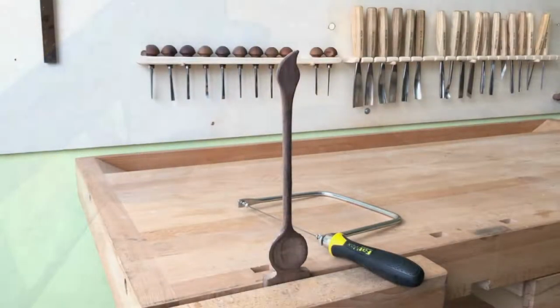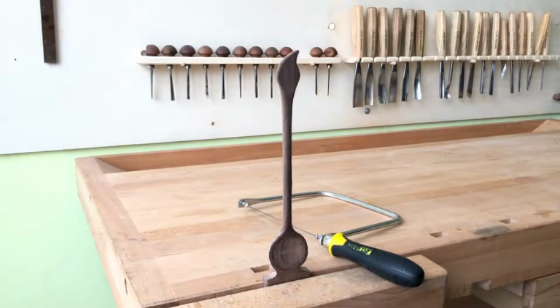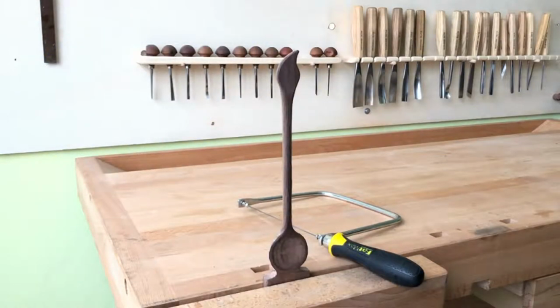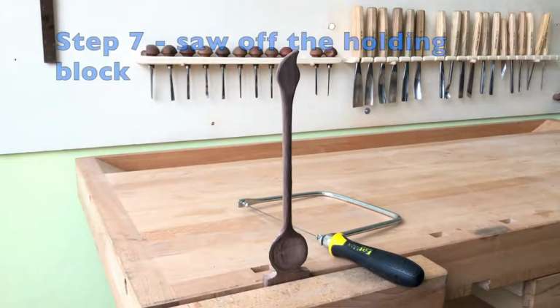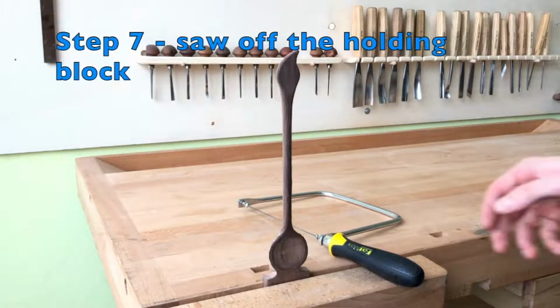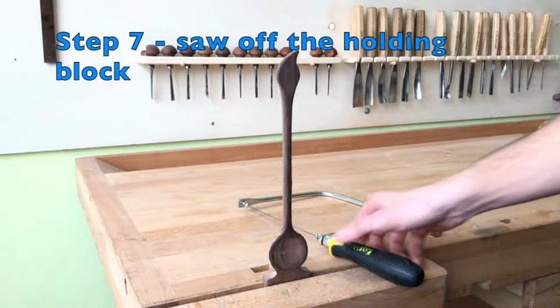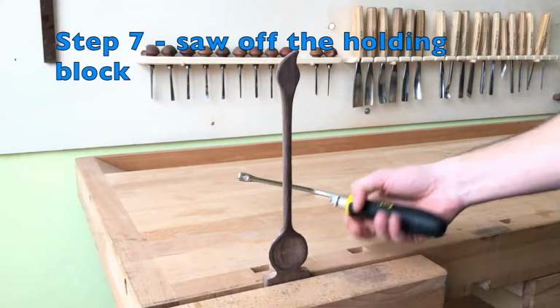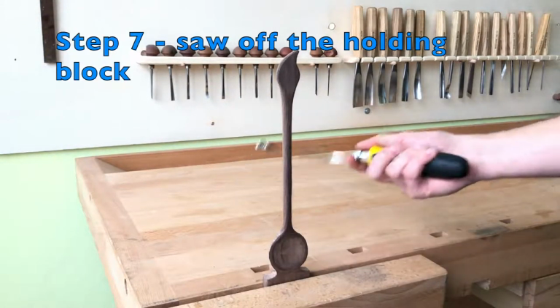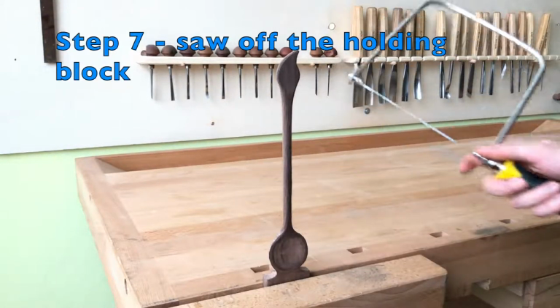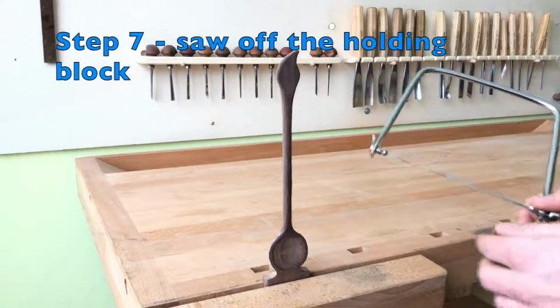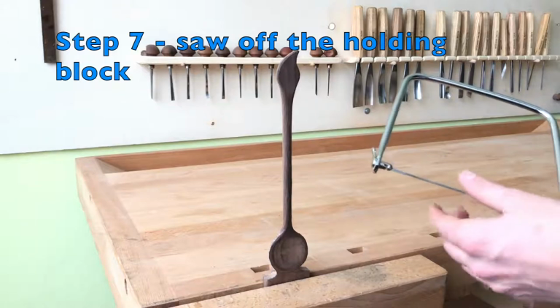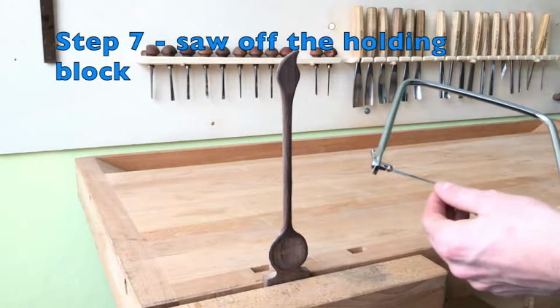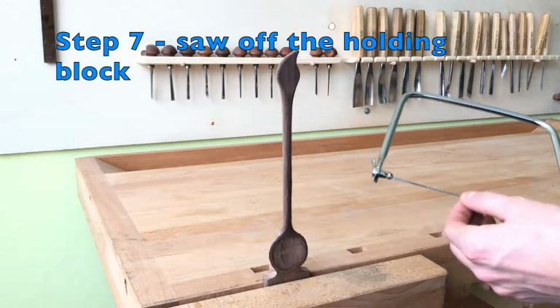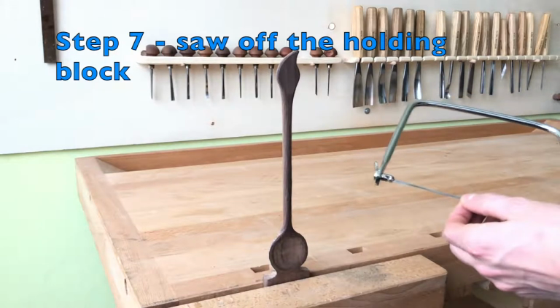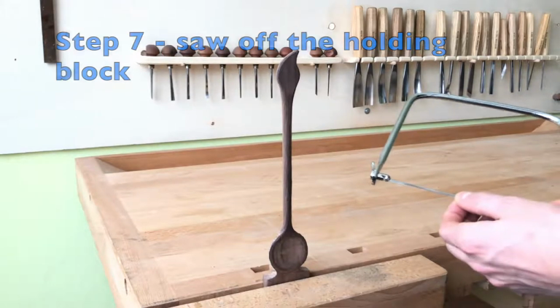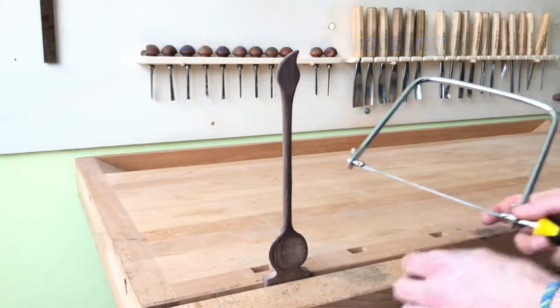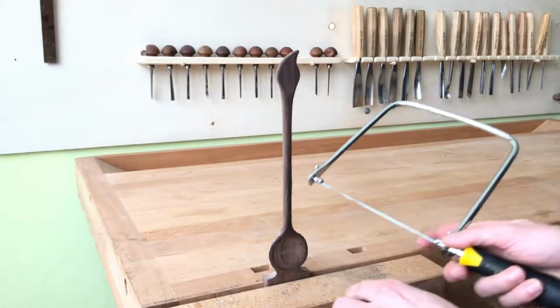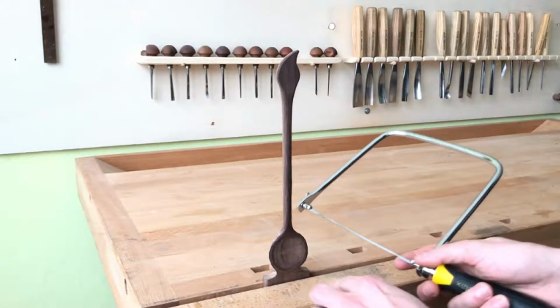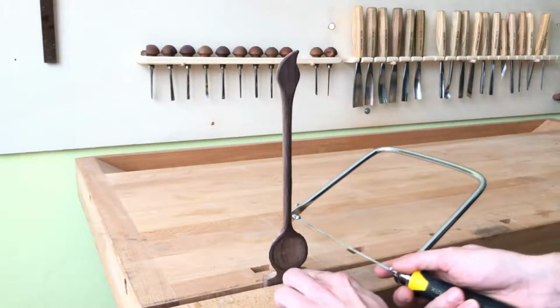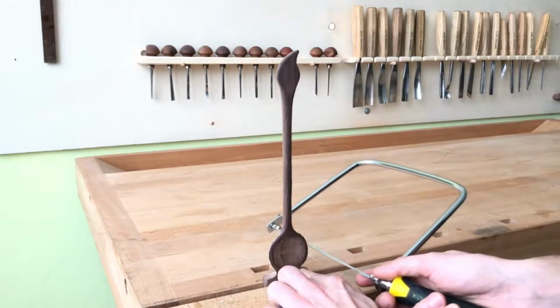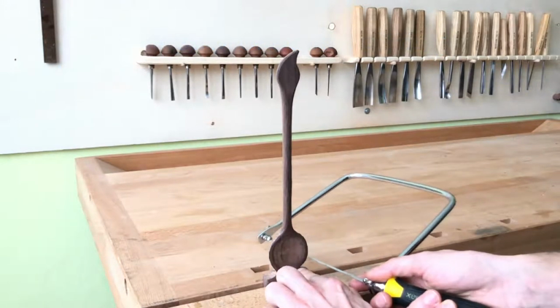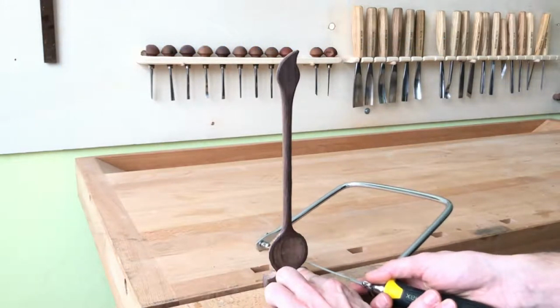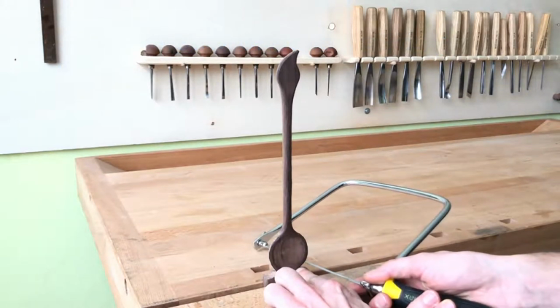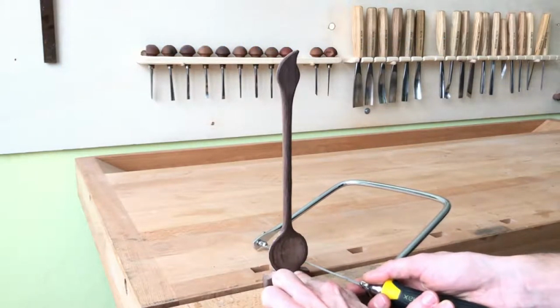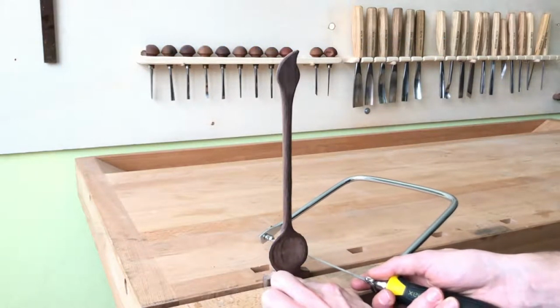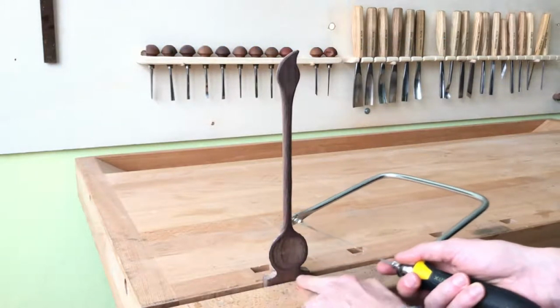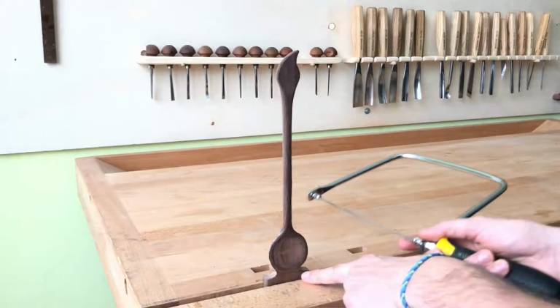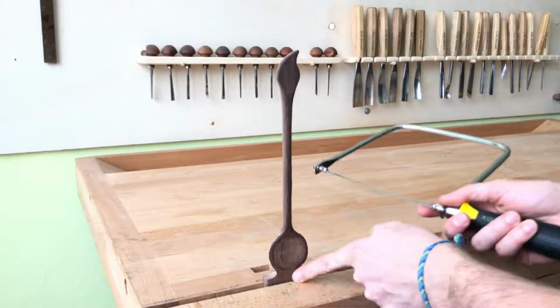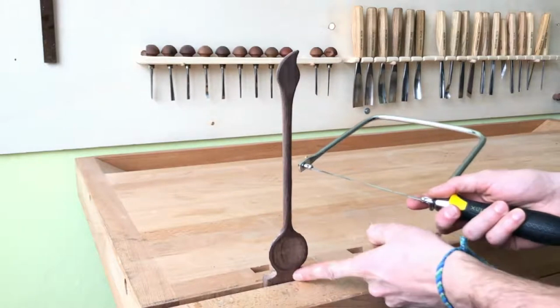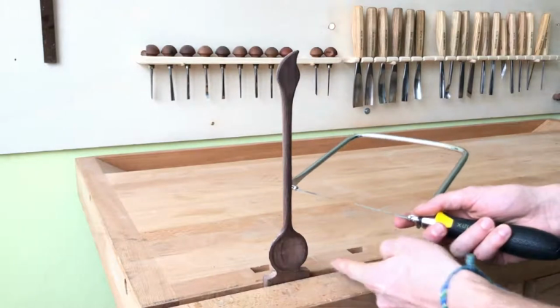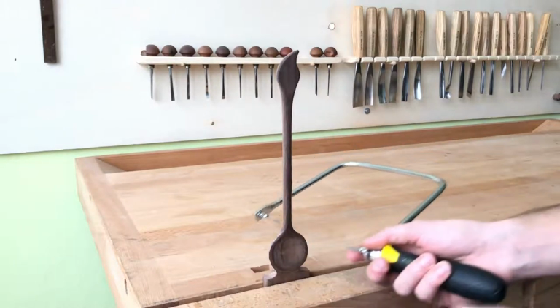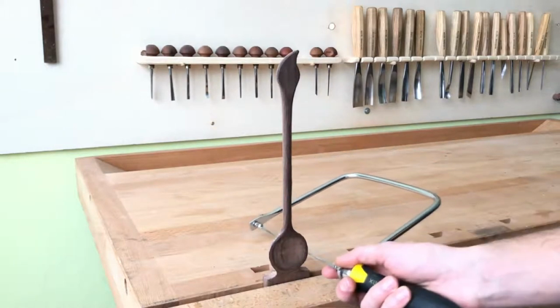In the seventh step I grab again my coping saw and I saw the spoon off this holding block.